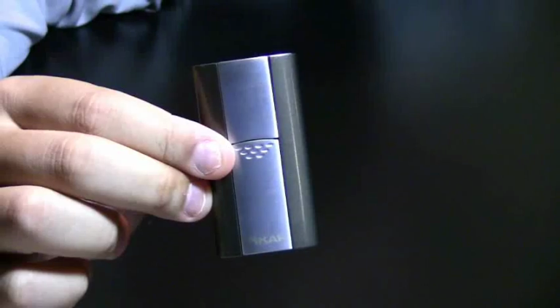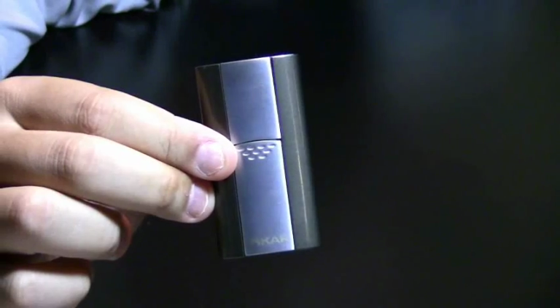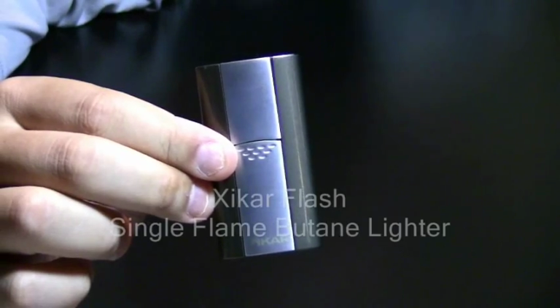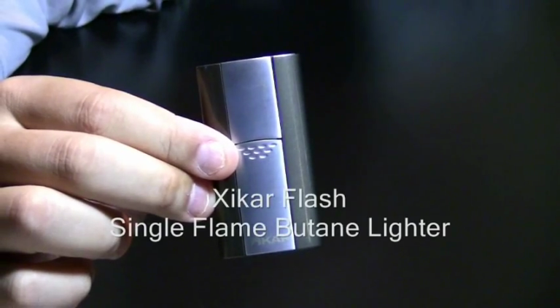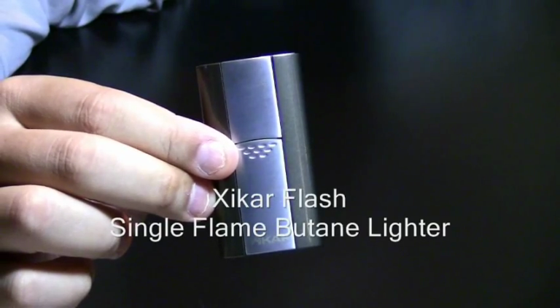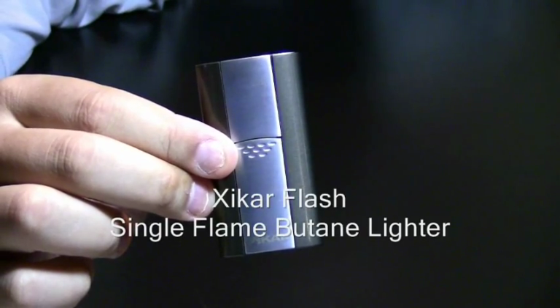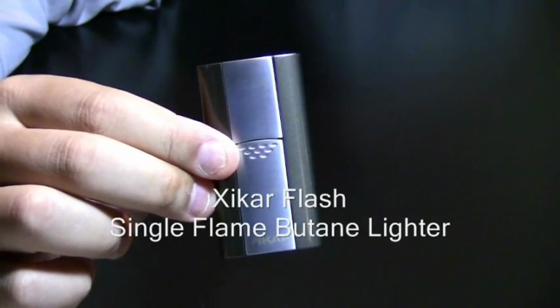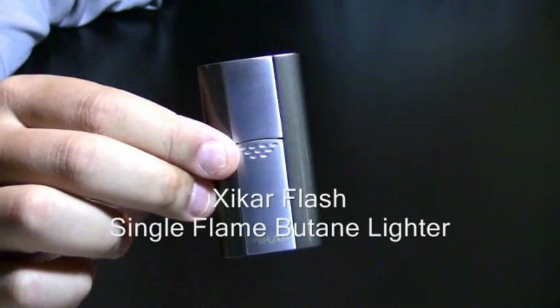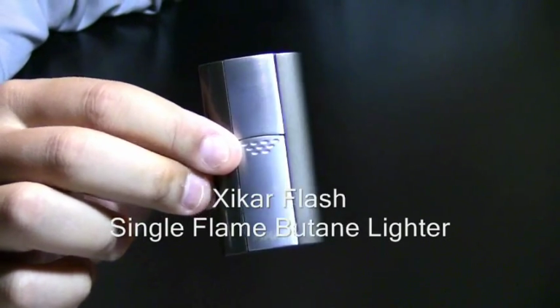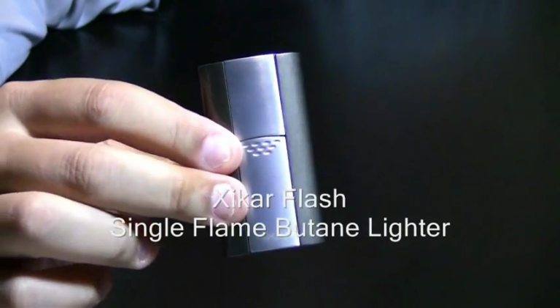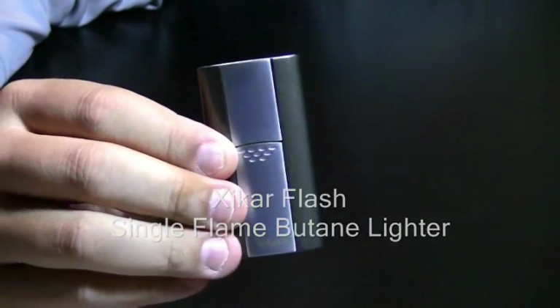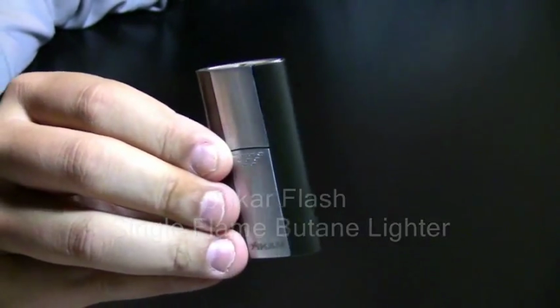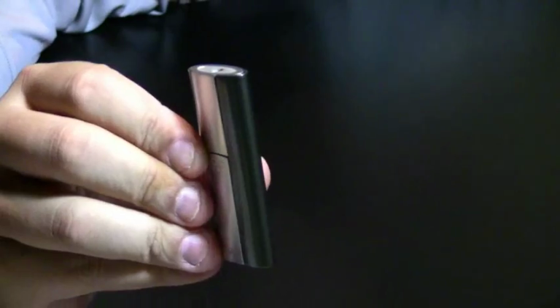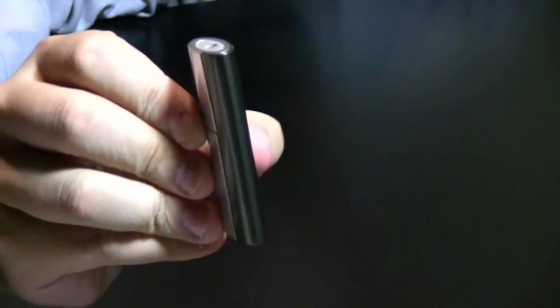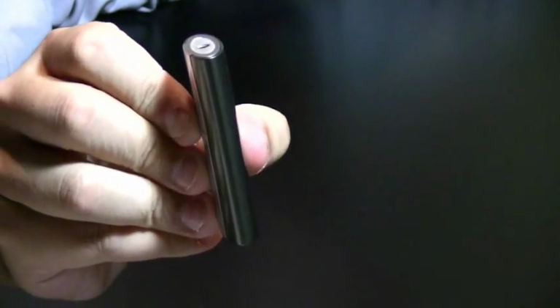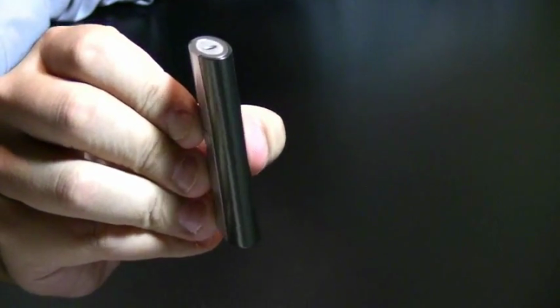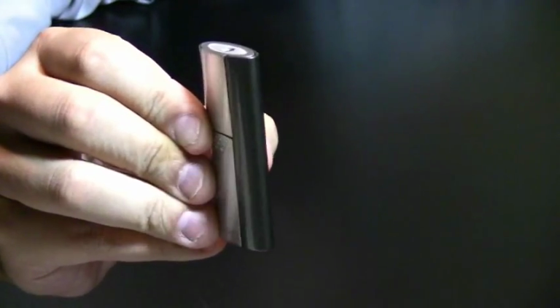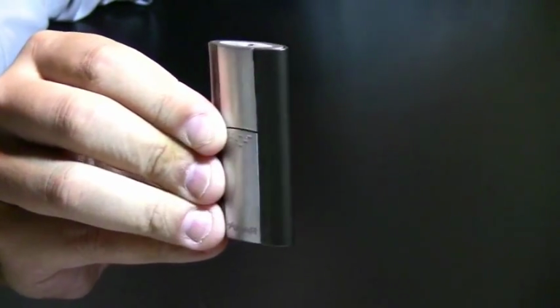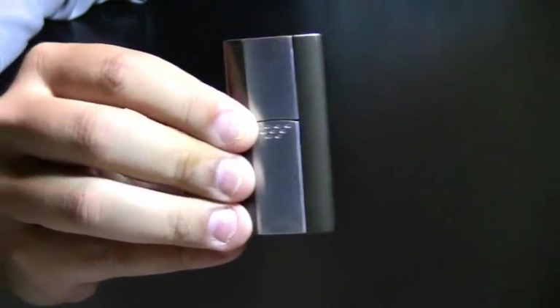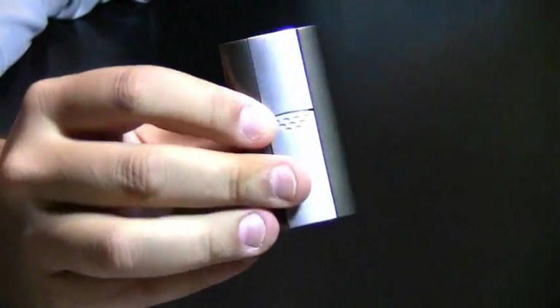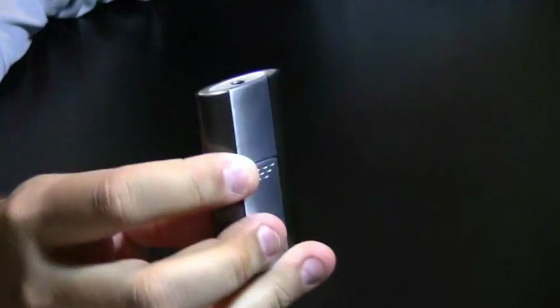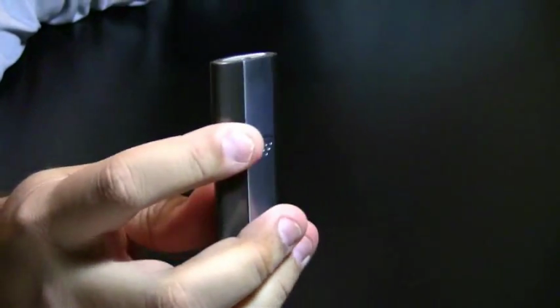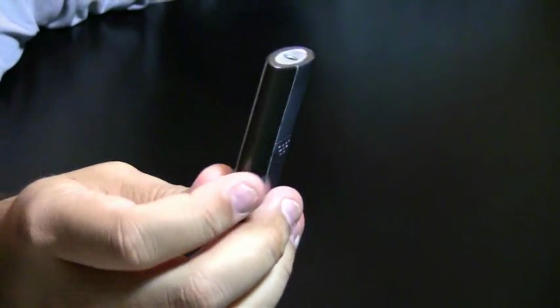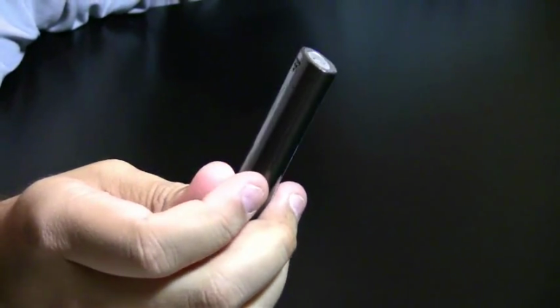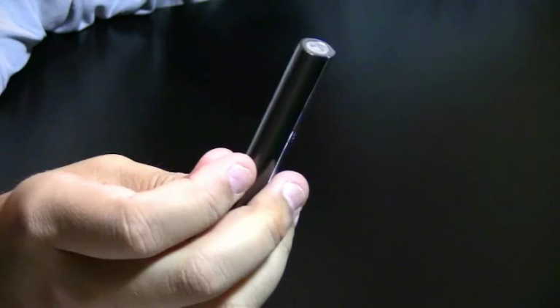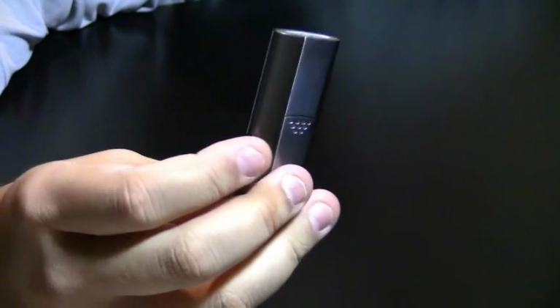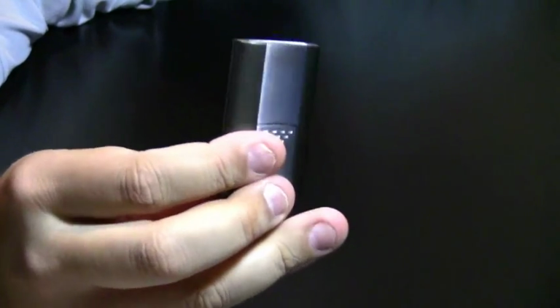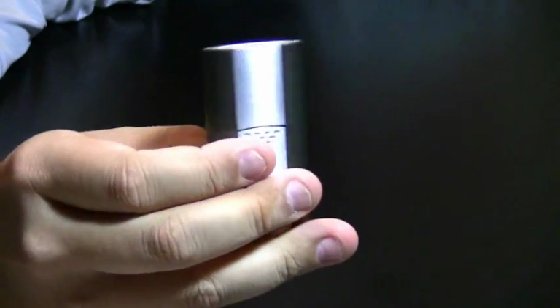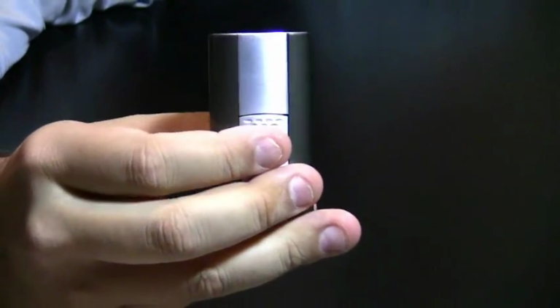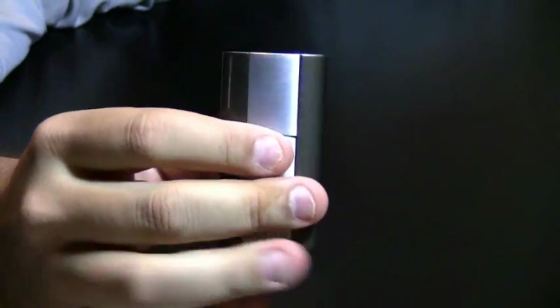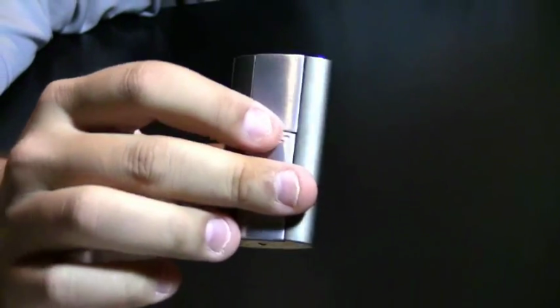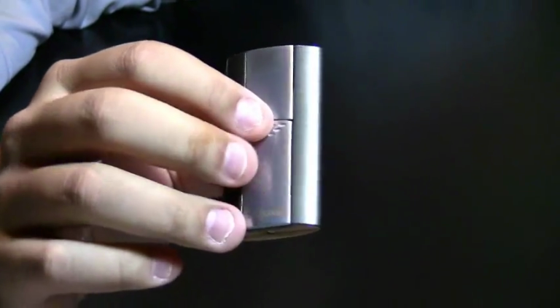The Xycar Flash Single Flame Butane Lighter. This lighter is one of the thinnest lighters on the market, so it fits nicely in your pant pocket and you can take it anywhere with you.